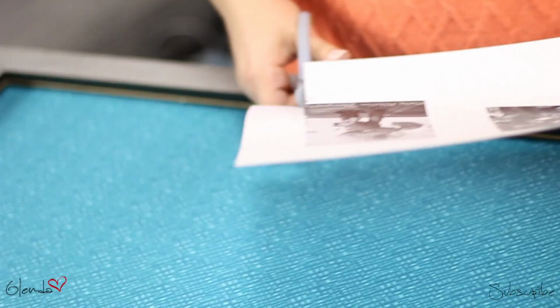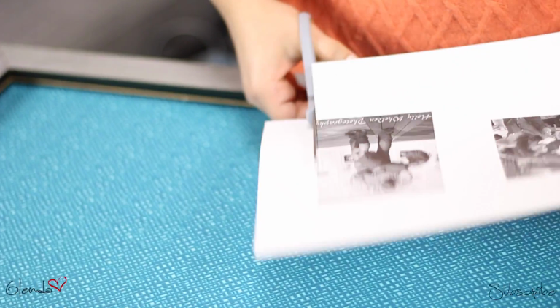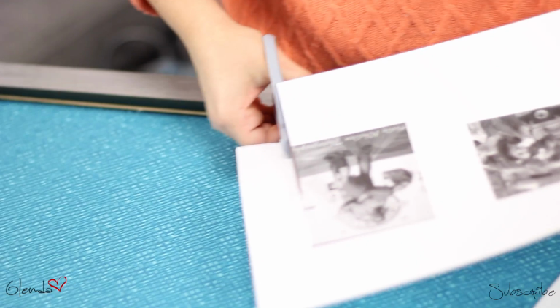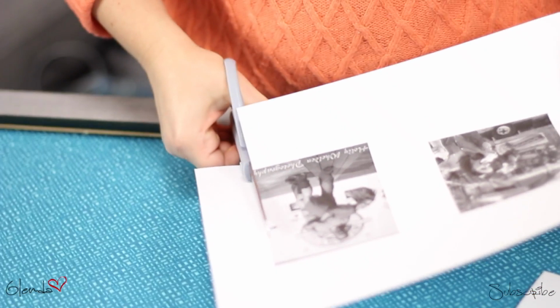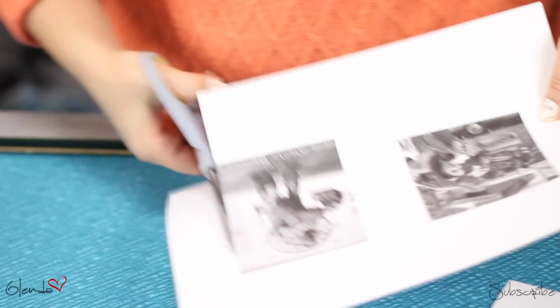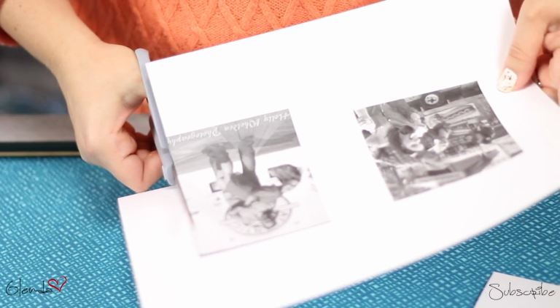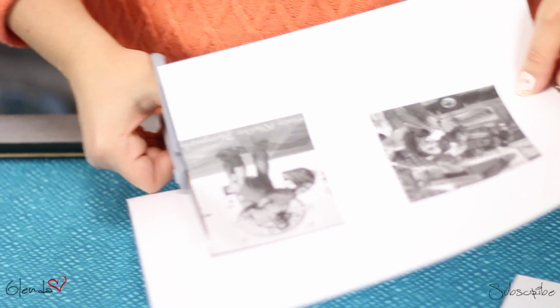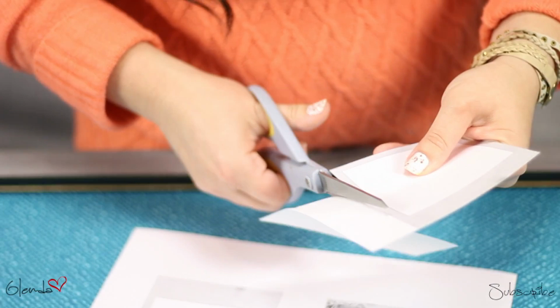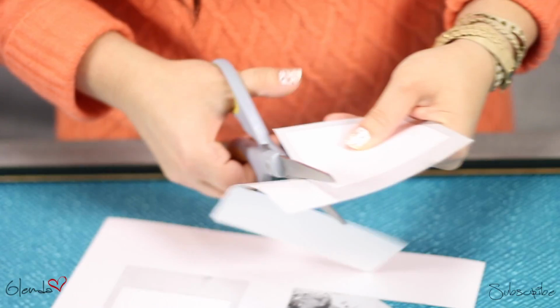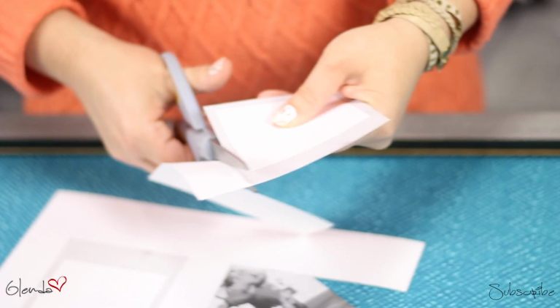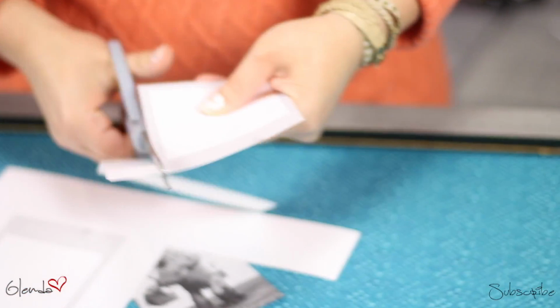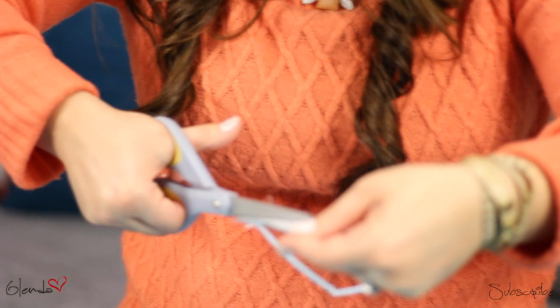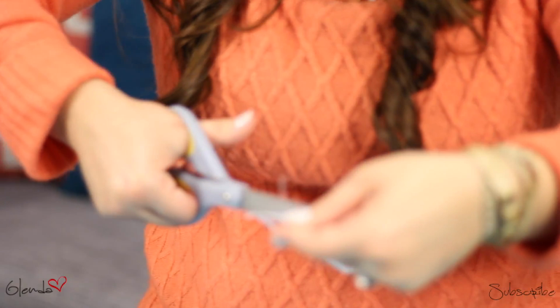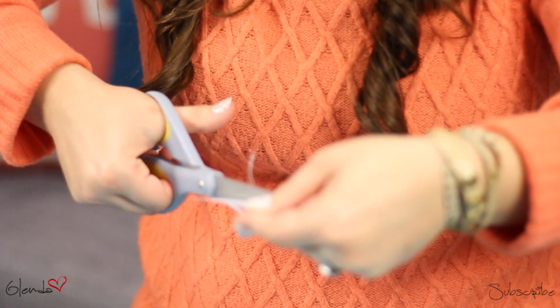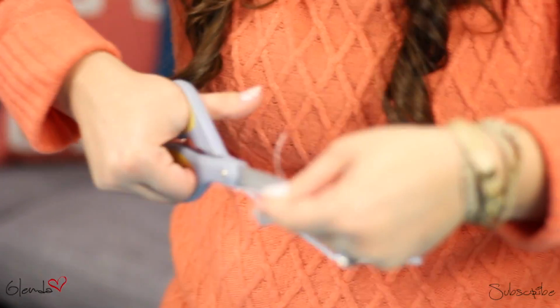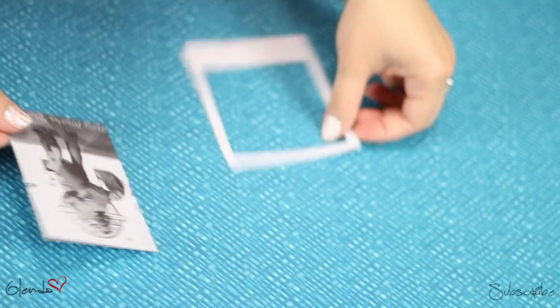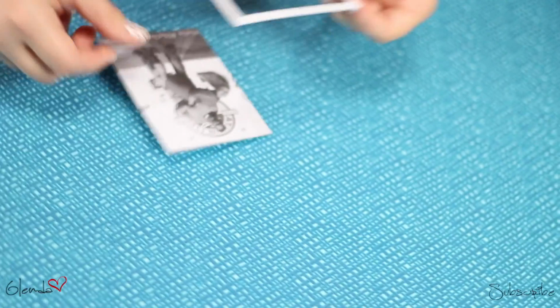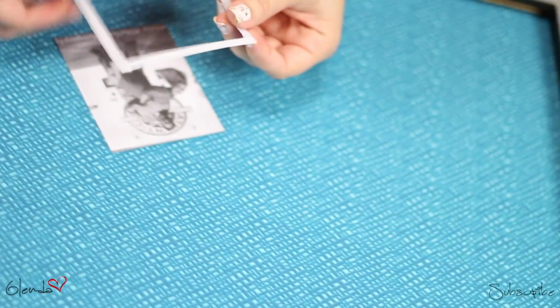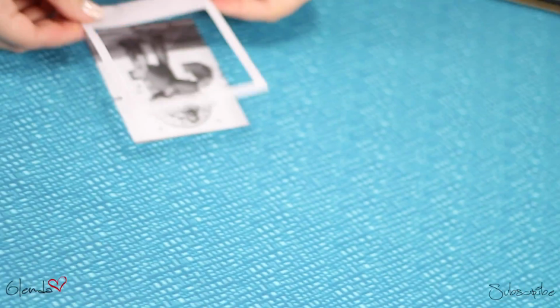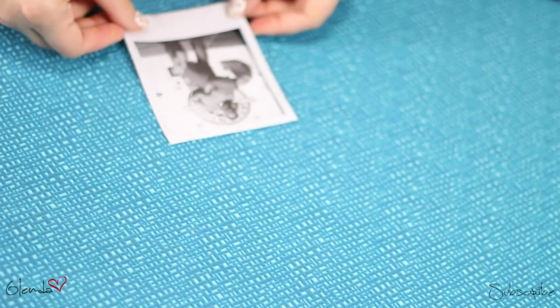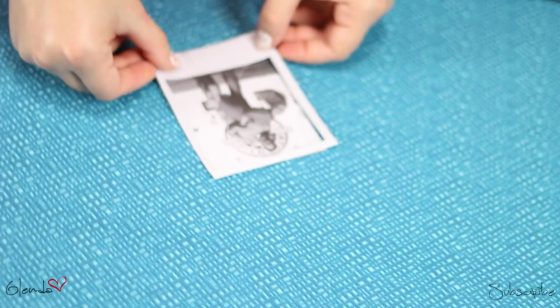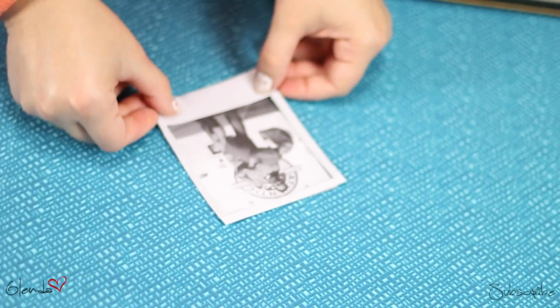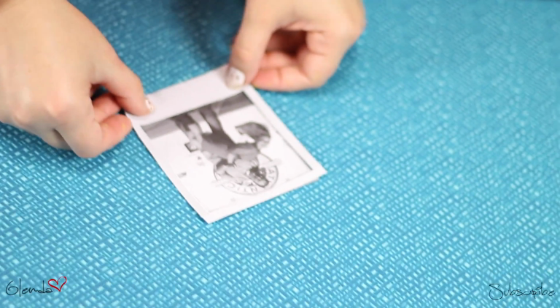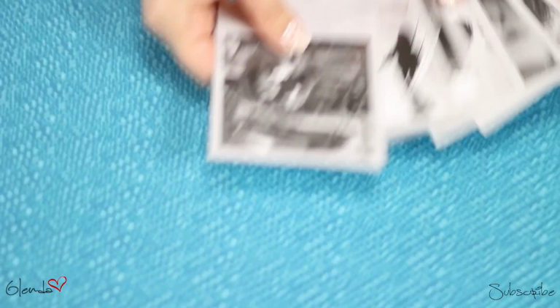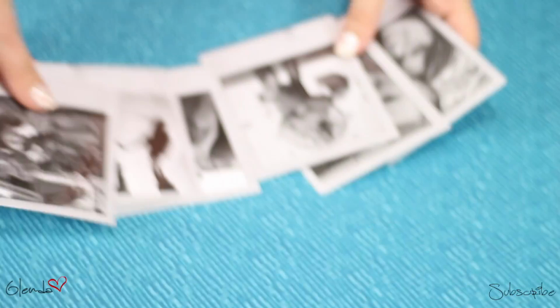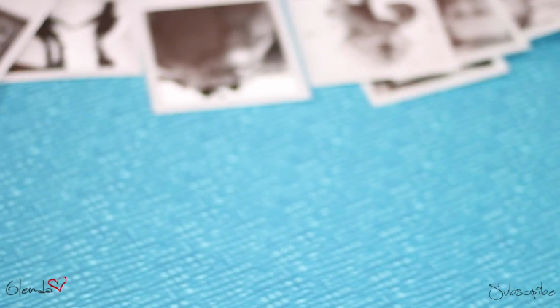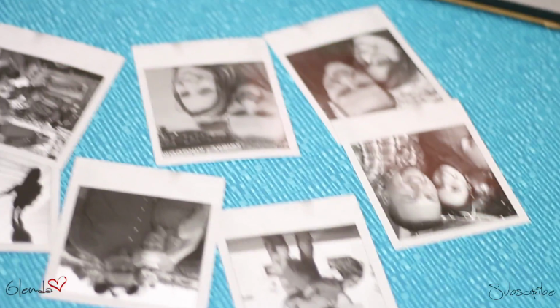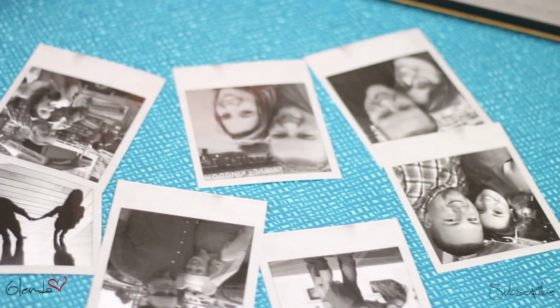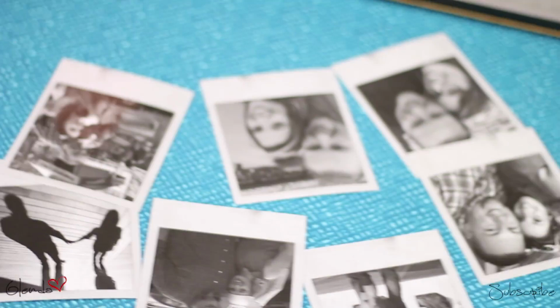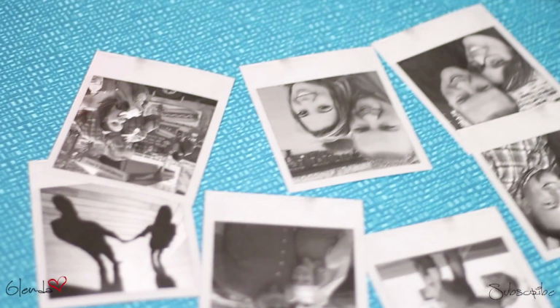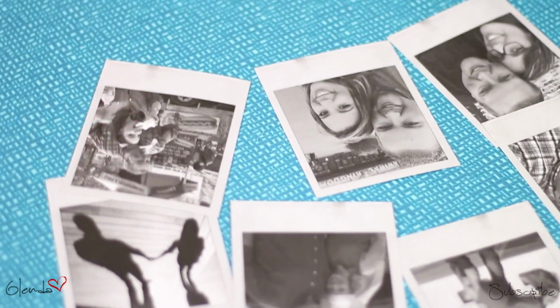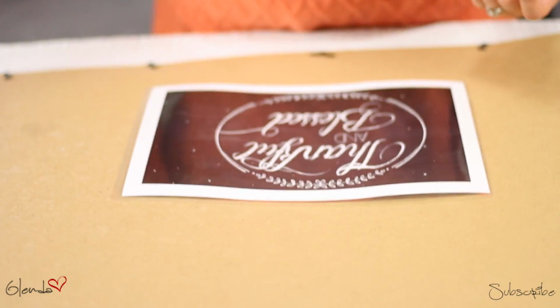Ever wanted to have those cool Polaroid pictures but never could? Wish no more! I printed out some regular pictures and then went ahead and created my own Polaroid frame and attached it to the picture. And lastly, I laminated the pictures to hold it all together.